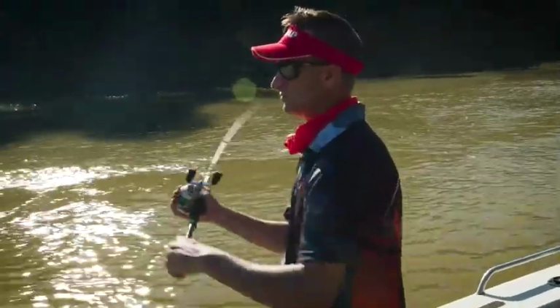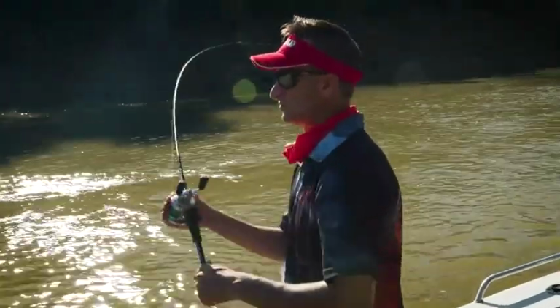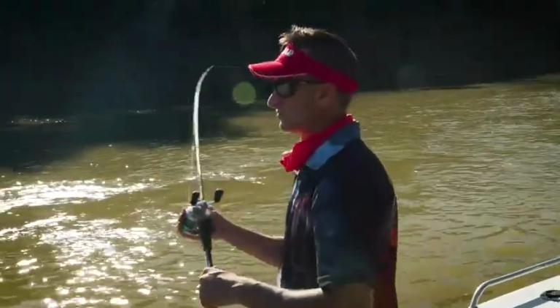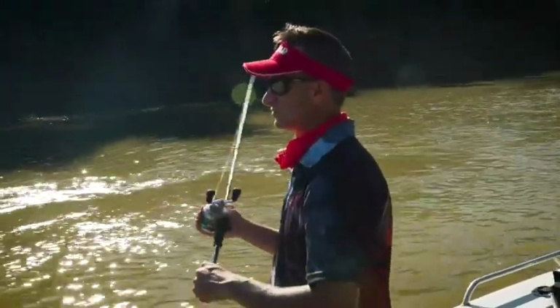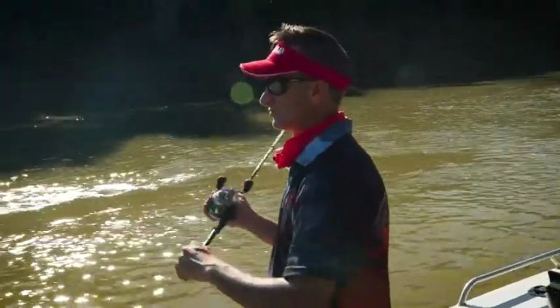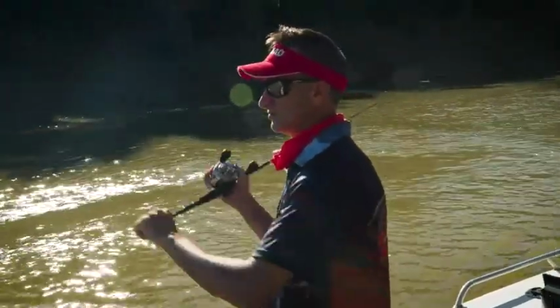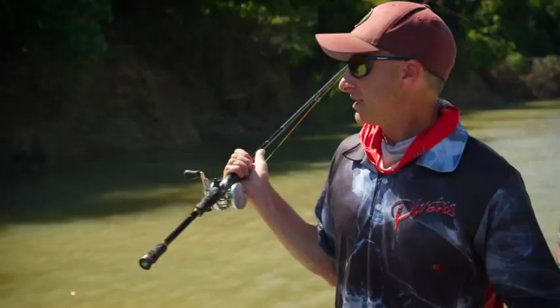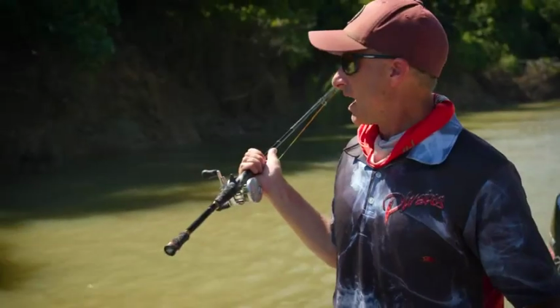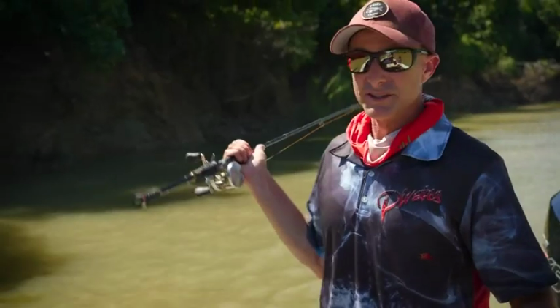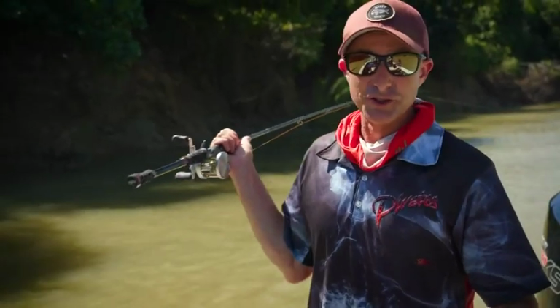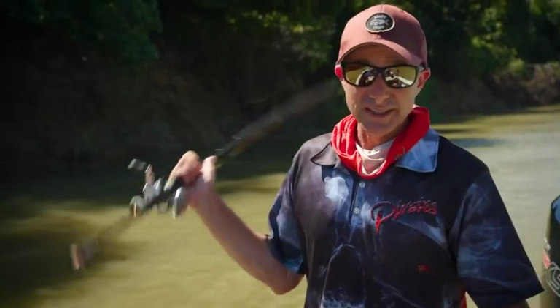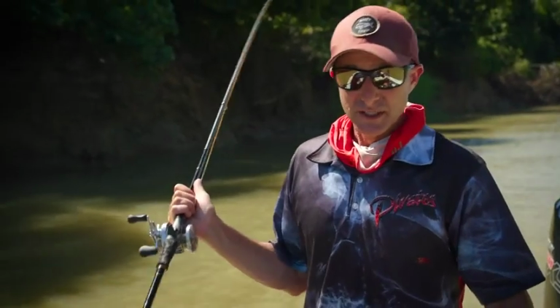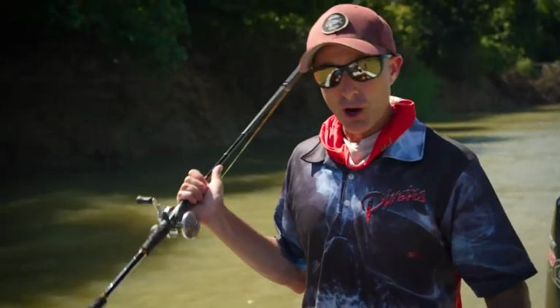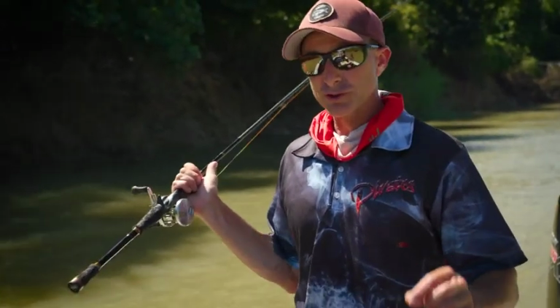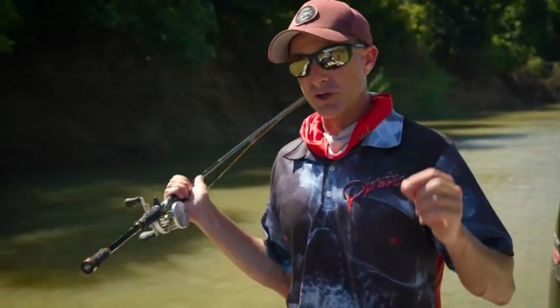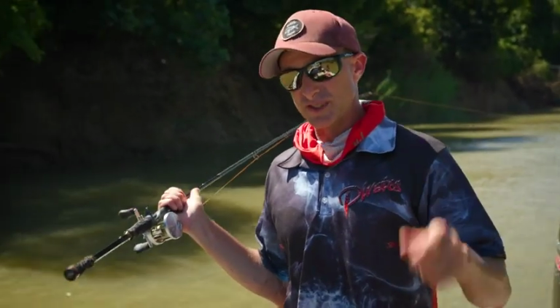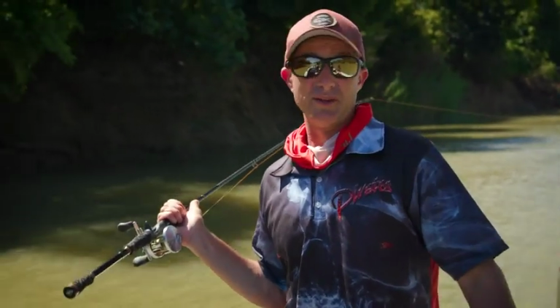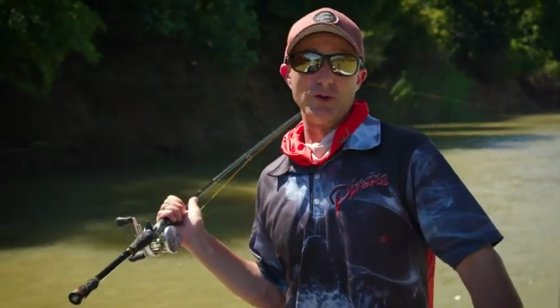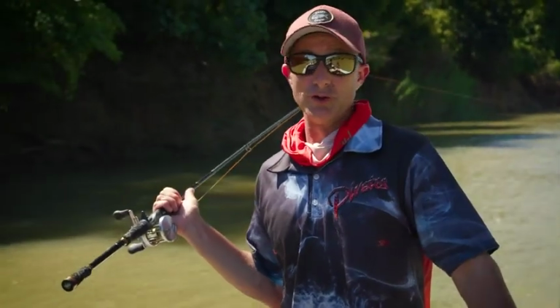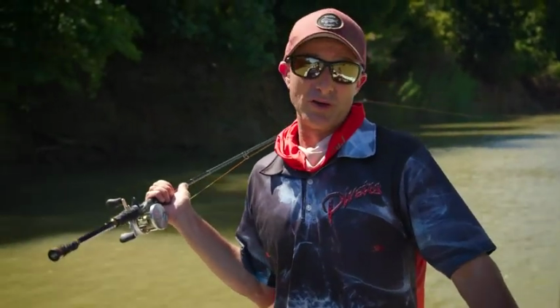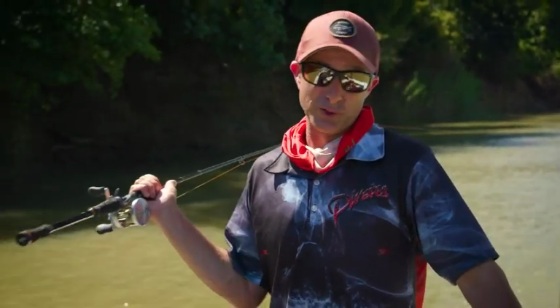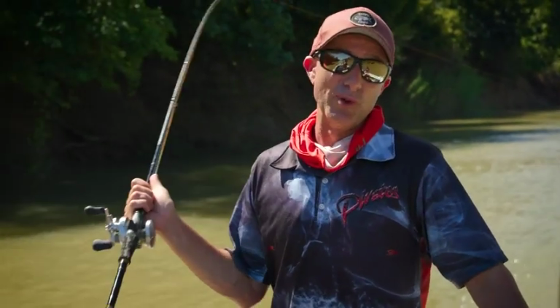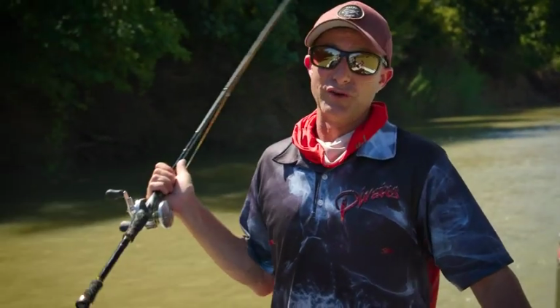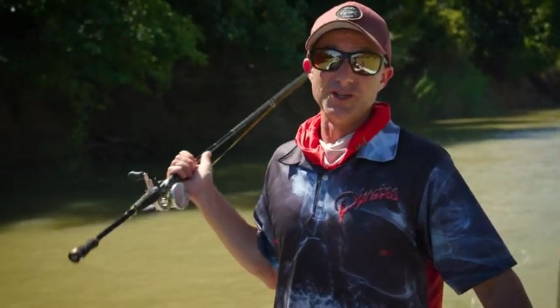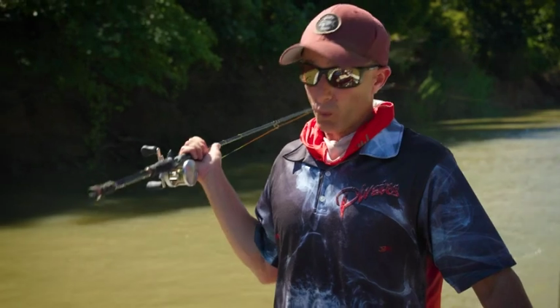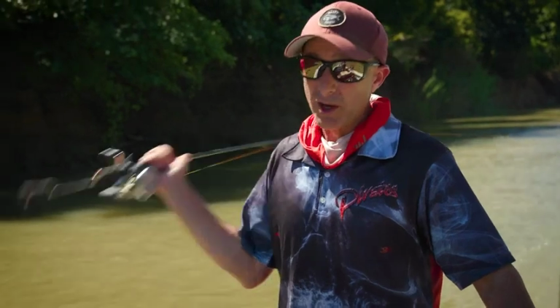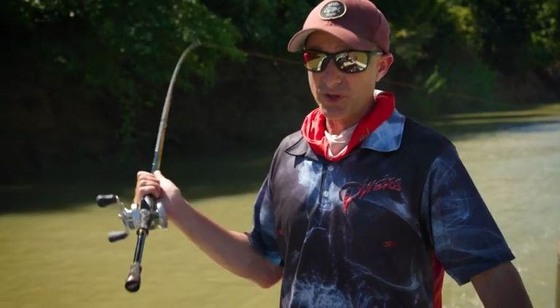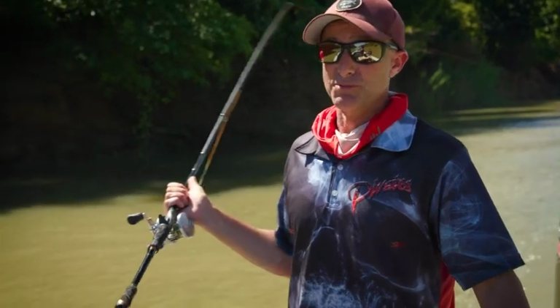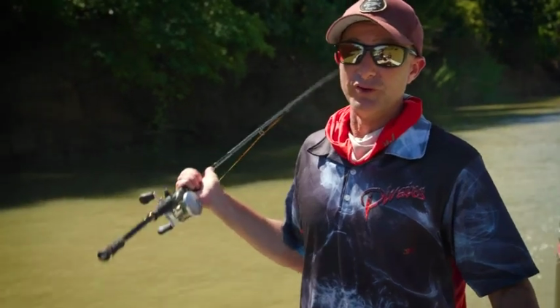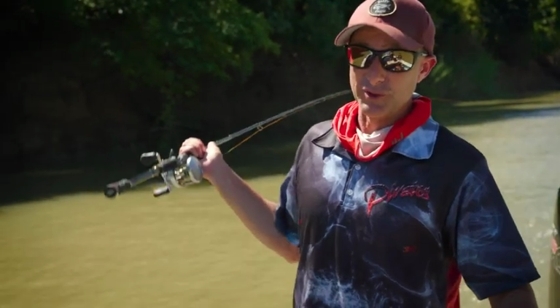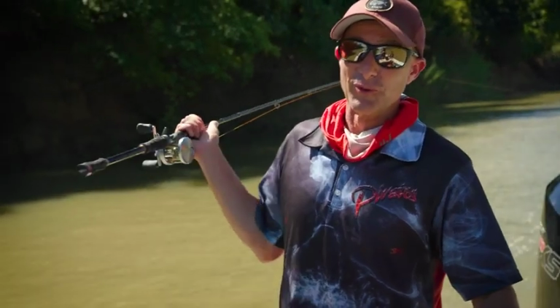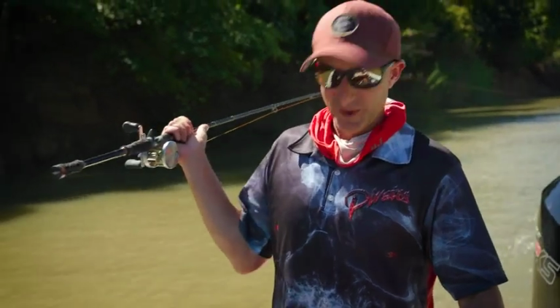So from trout and barramundi to marlin and tuna, Troll Control is something that, if you utilize on your Mercury engine, will help you catch more fish when you're on the water.